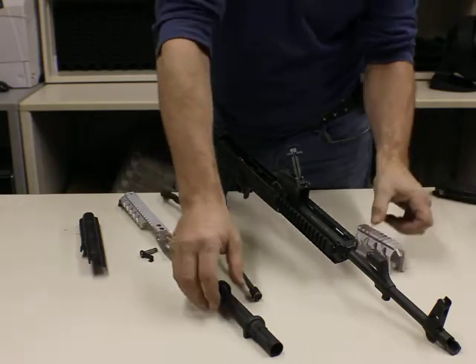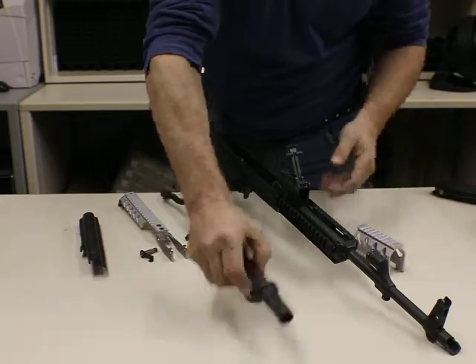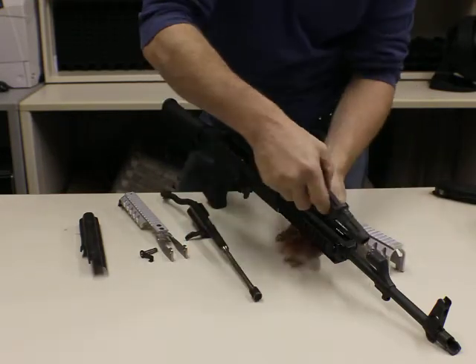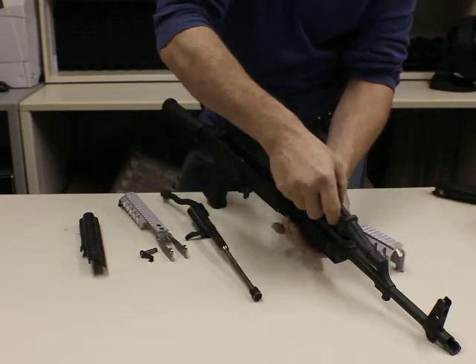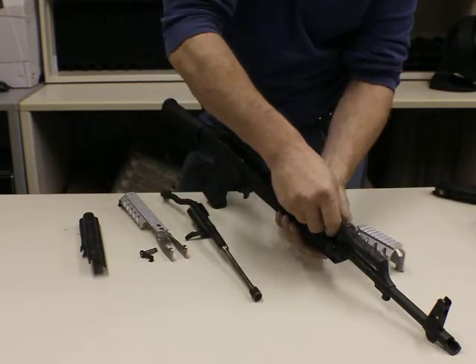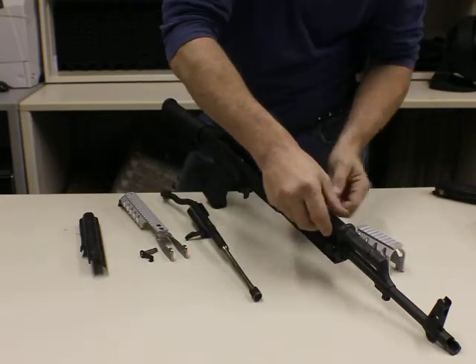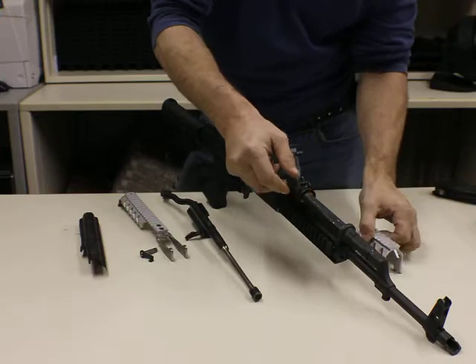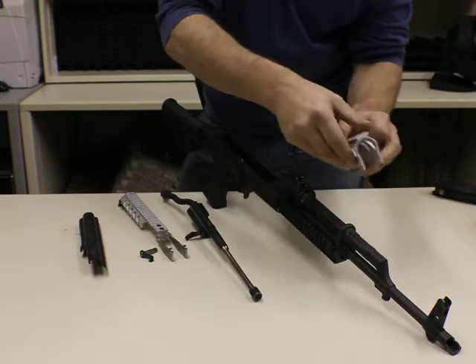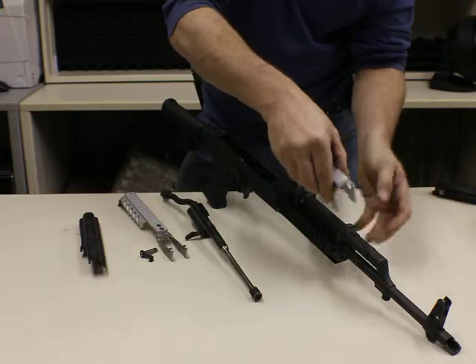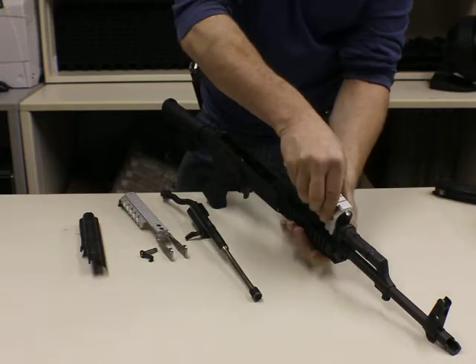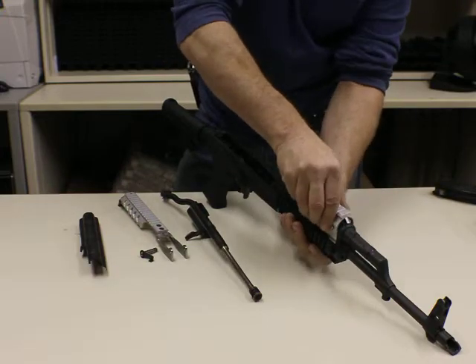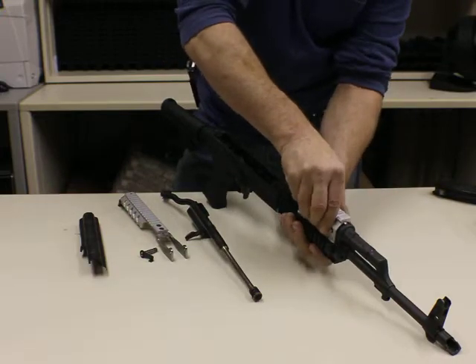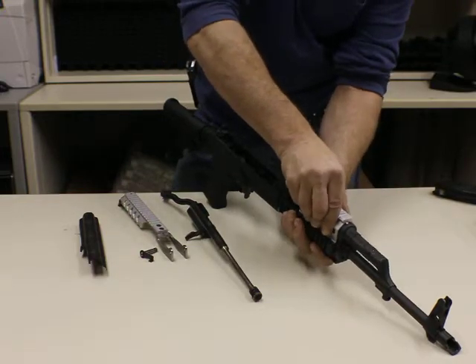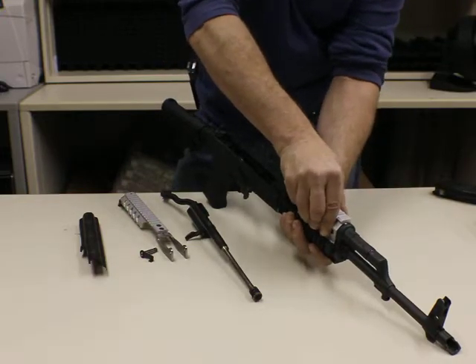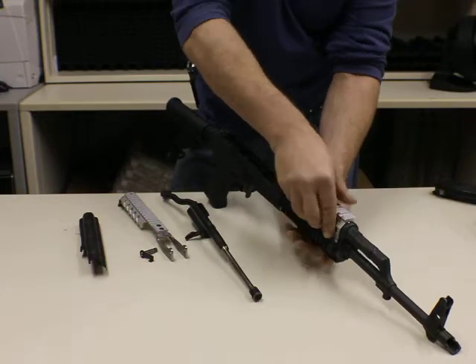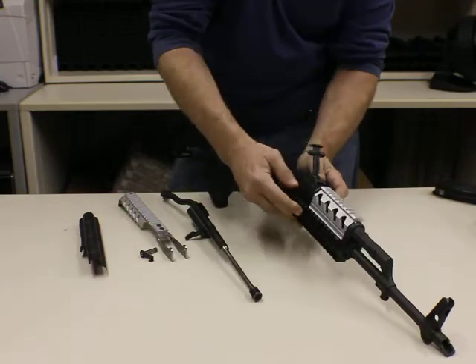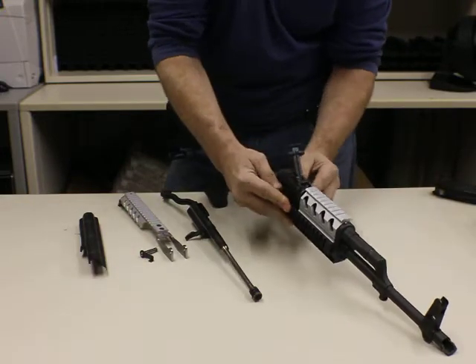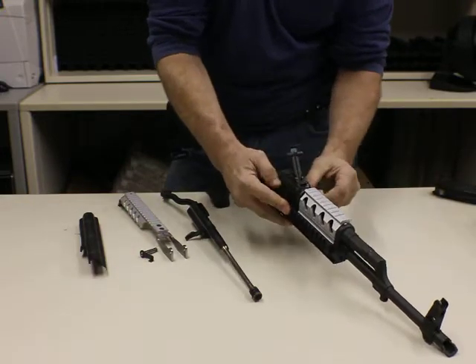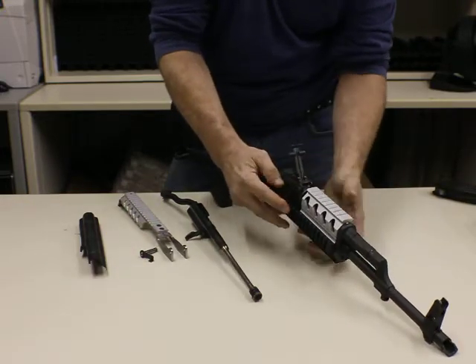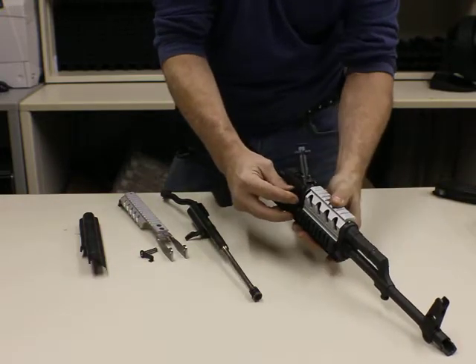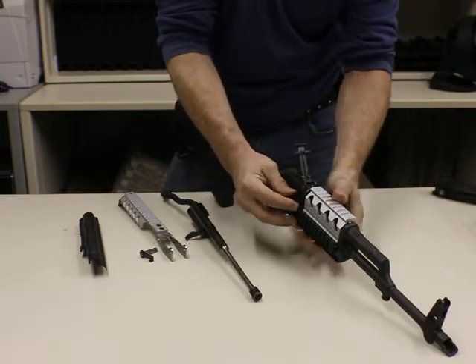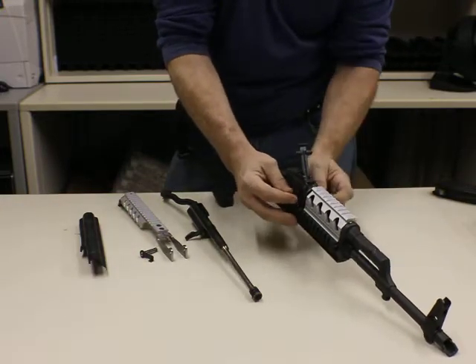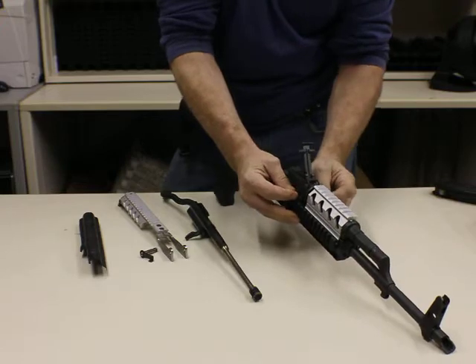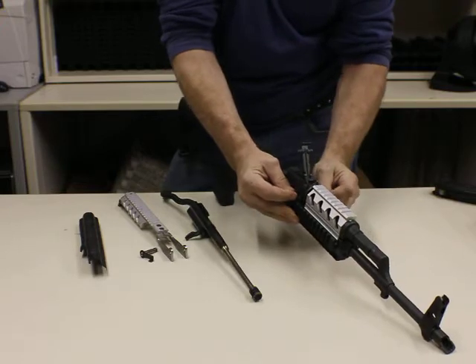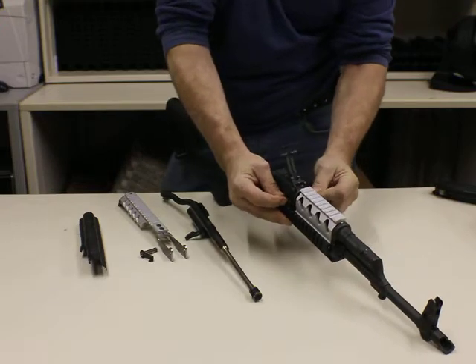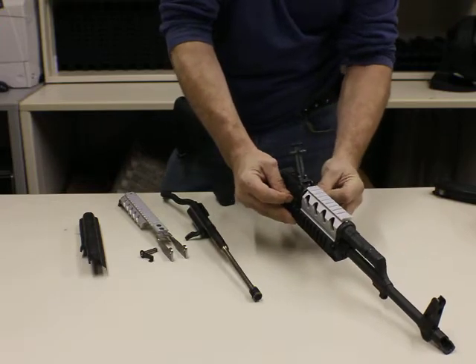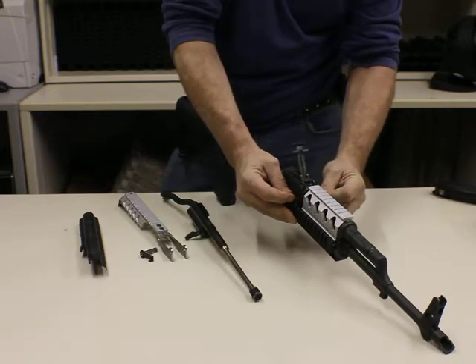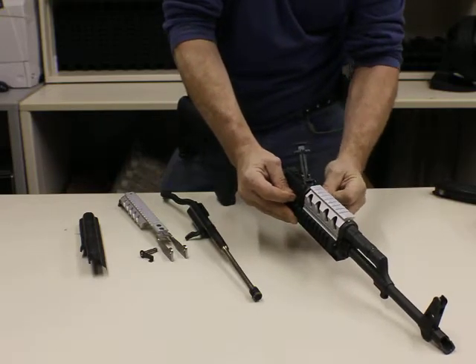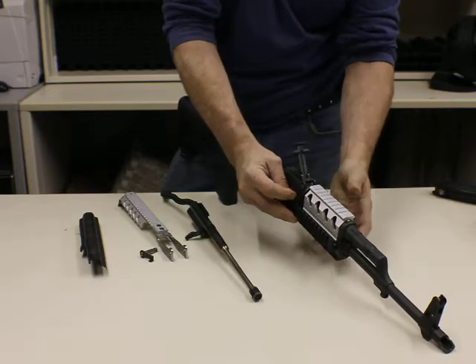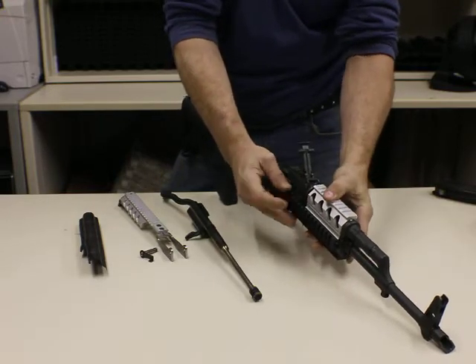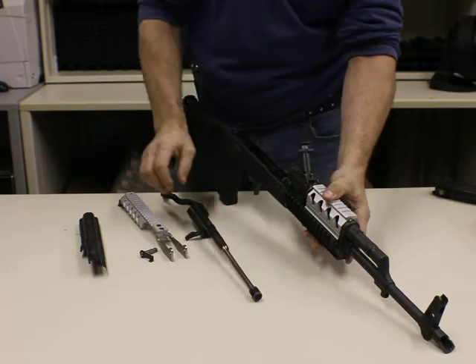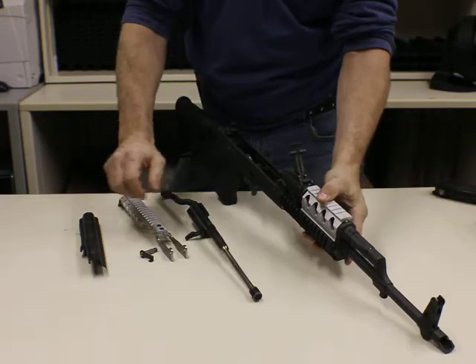Putting this thing back together is really just as simple as it was taking it apart. It's a matter of sliding things forward and locking things into place.